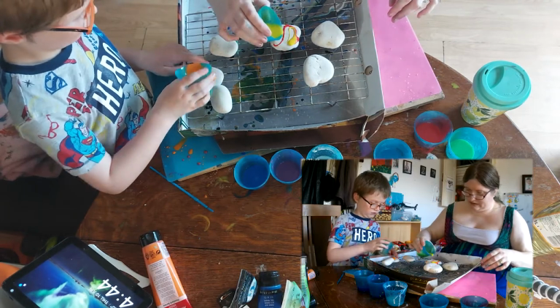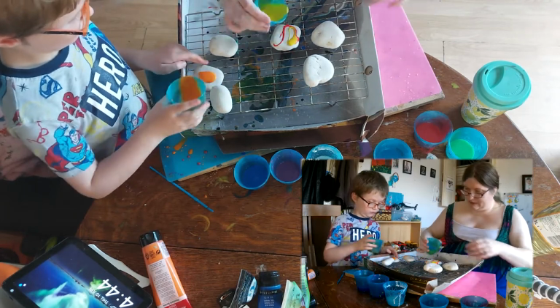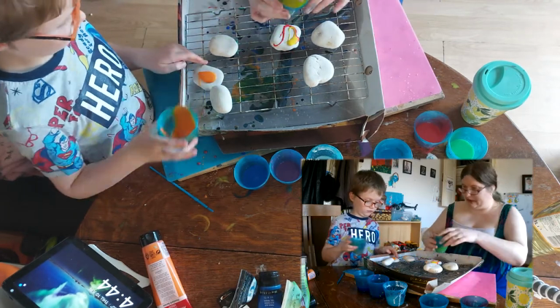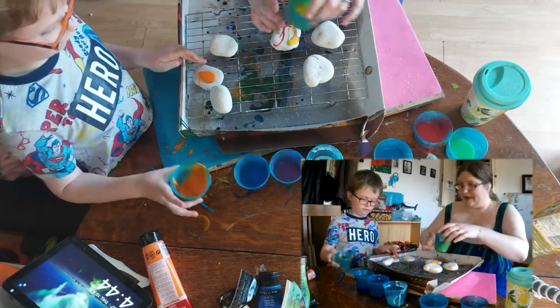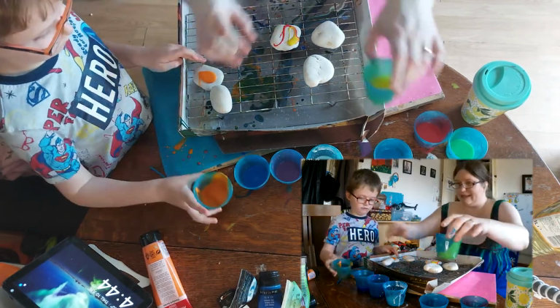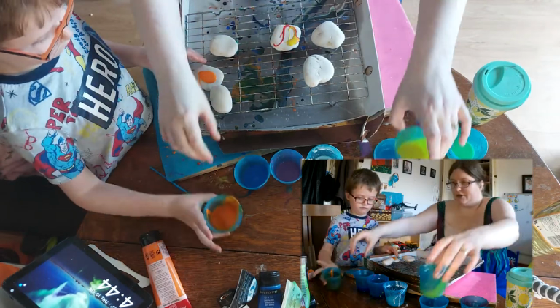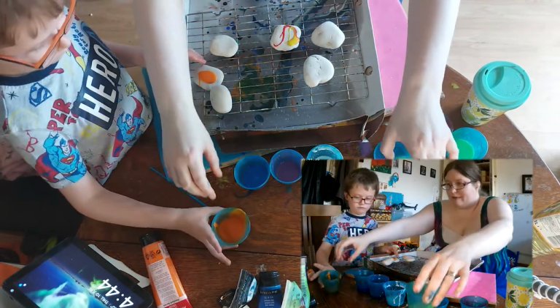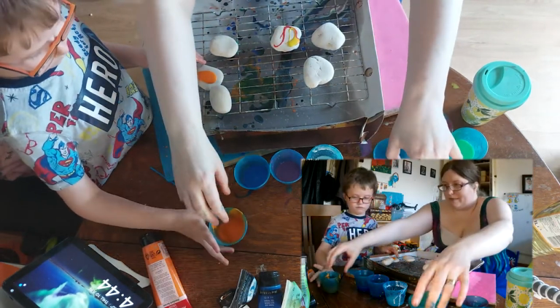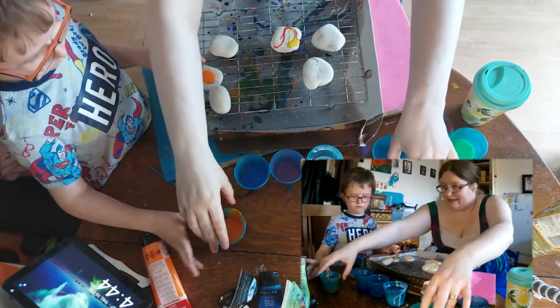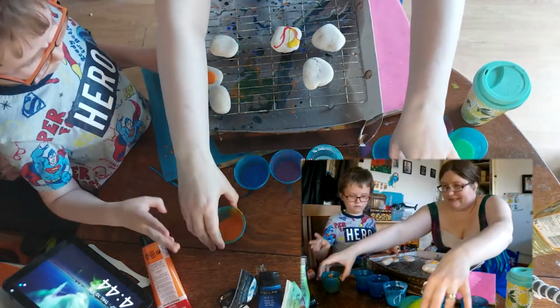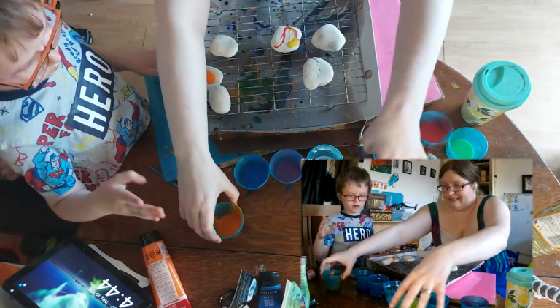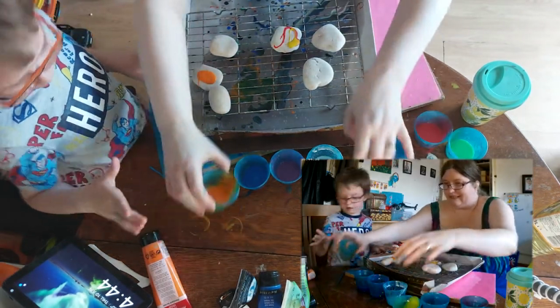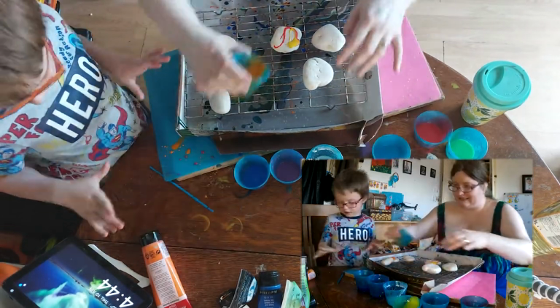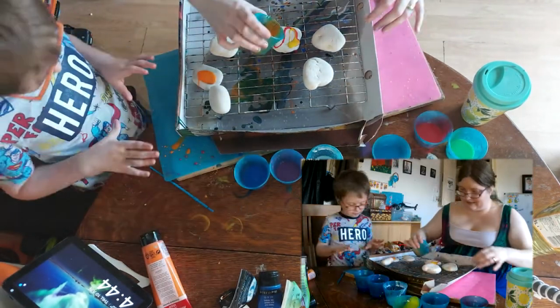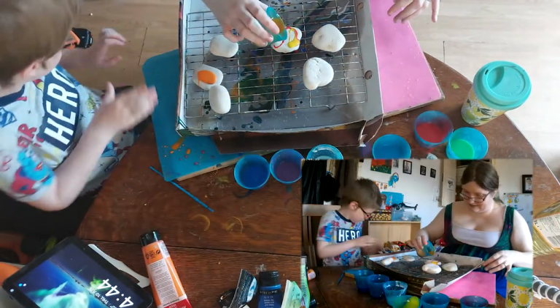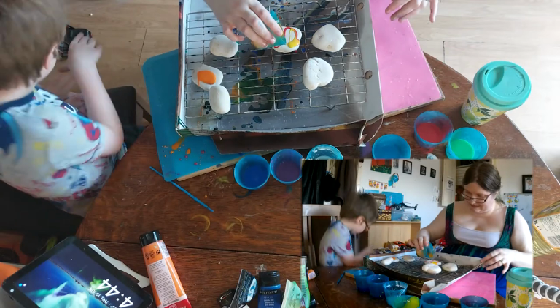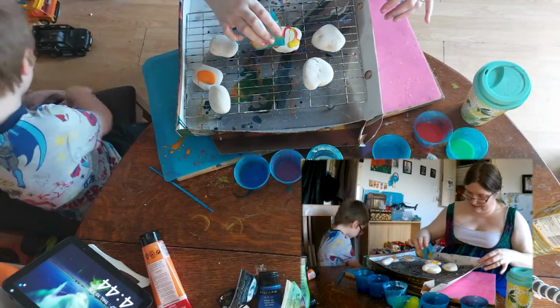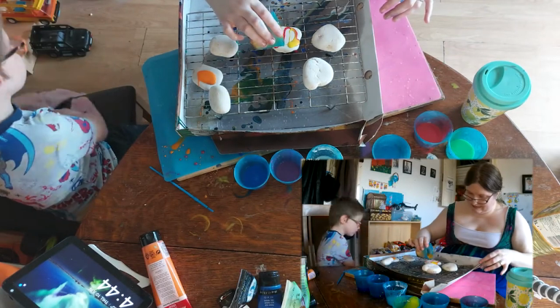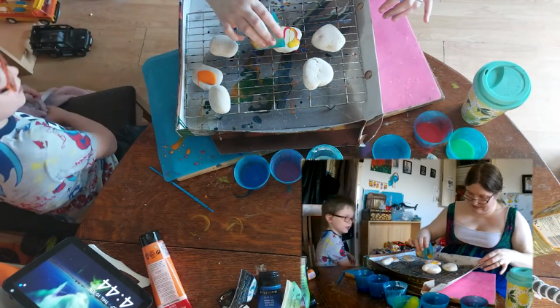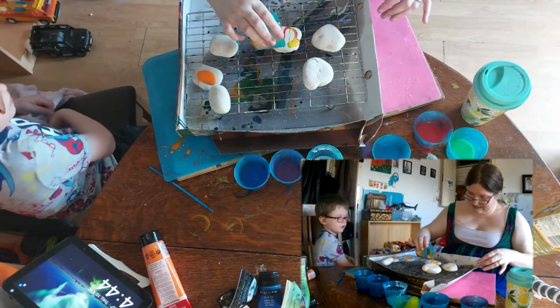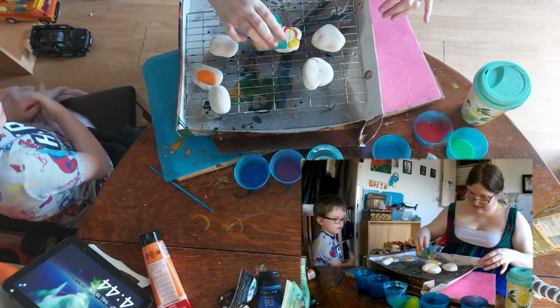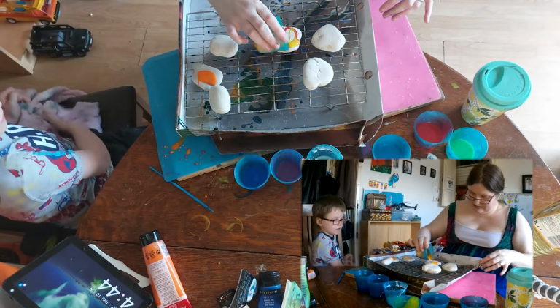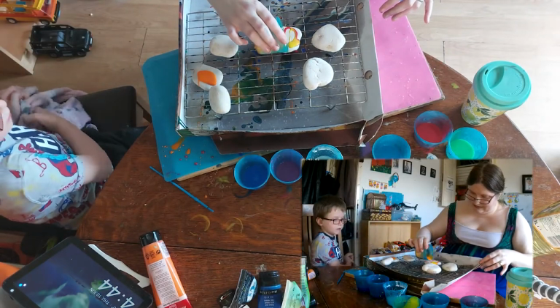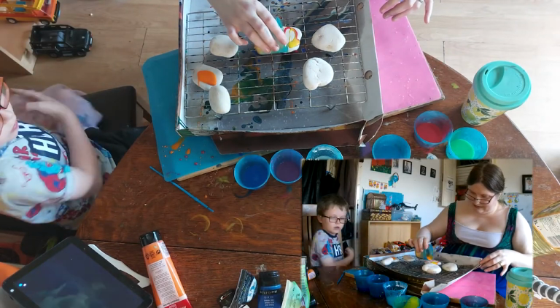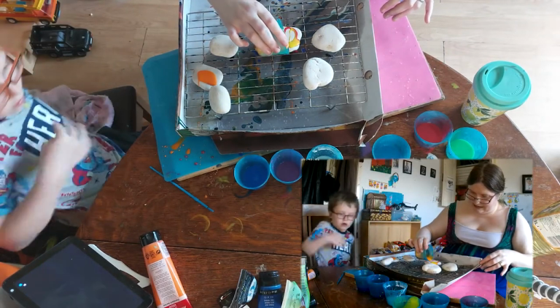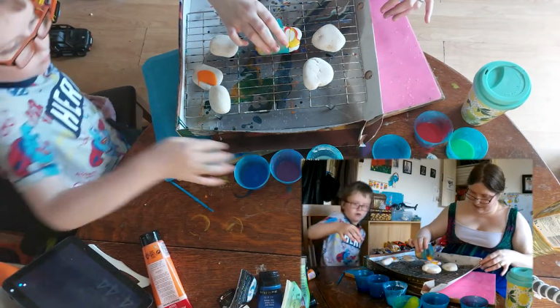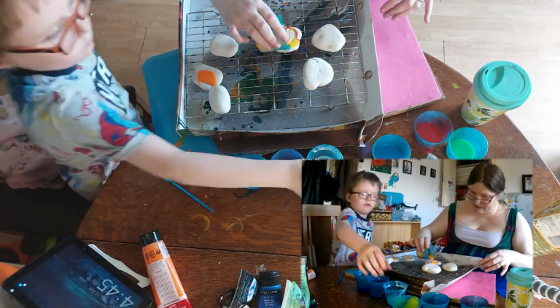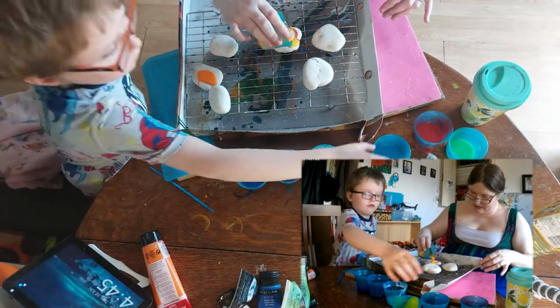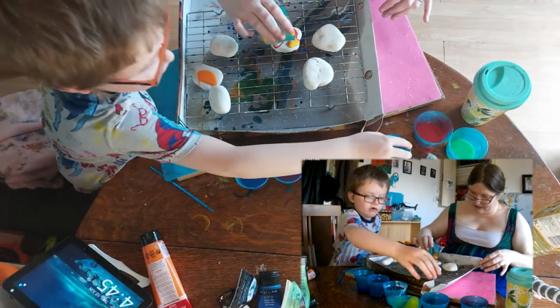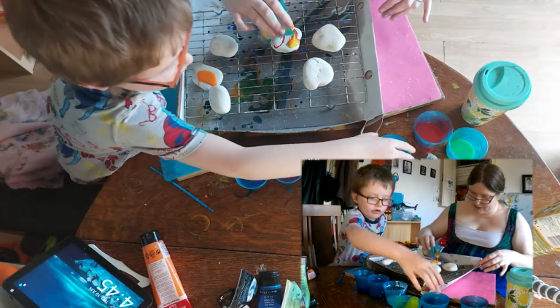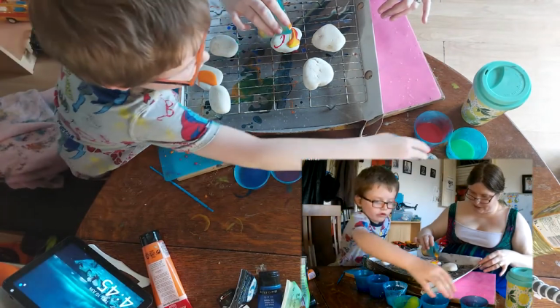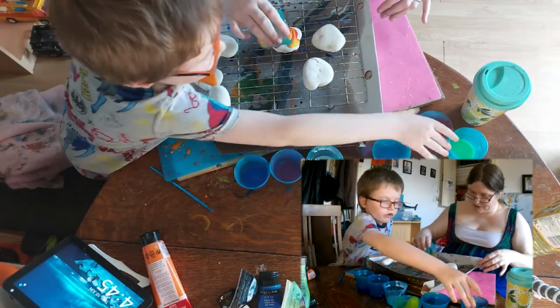We don't need to pour as much, remember. We're not going to be using a funnel, but we still don't need to pour as much.